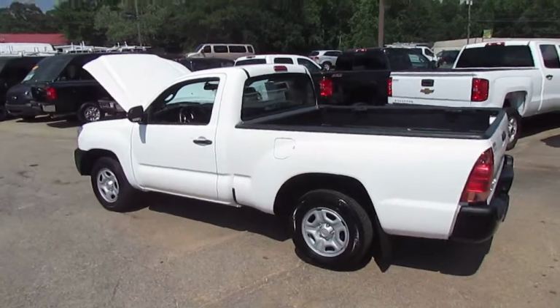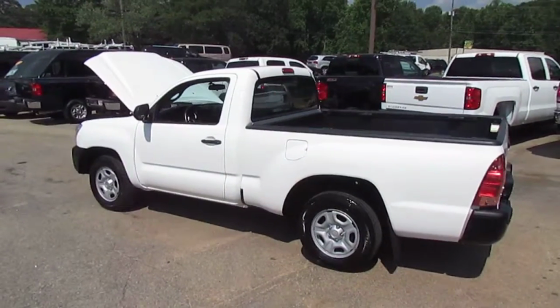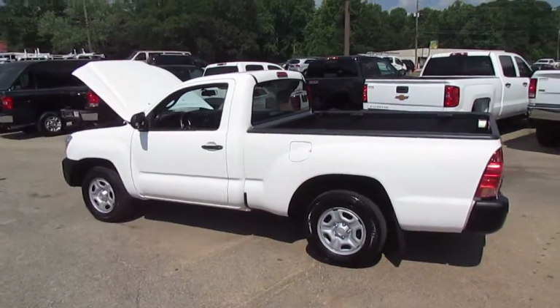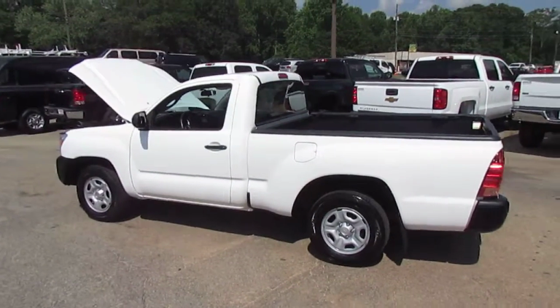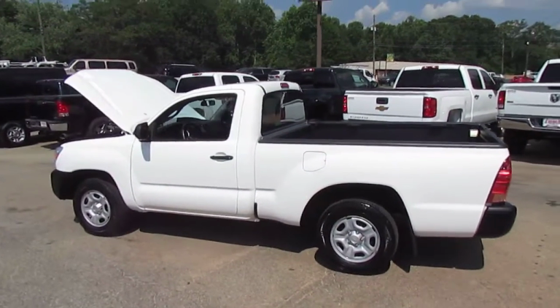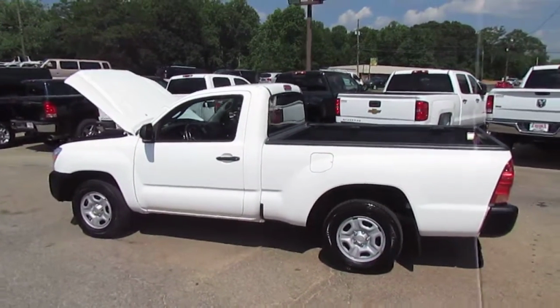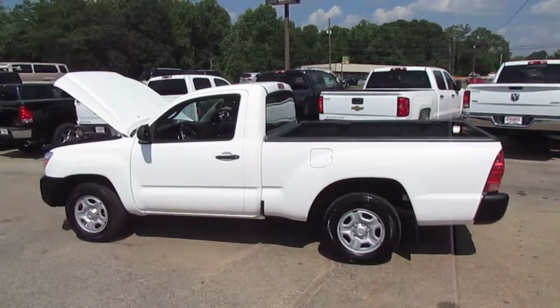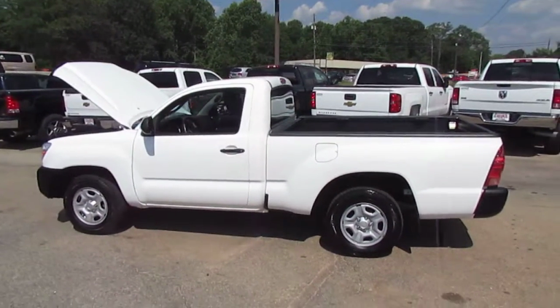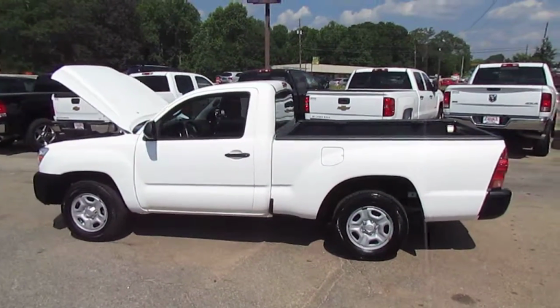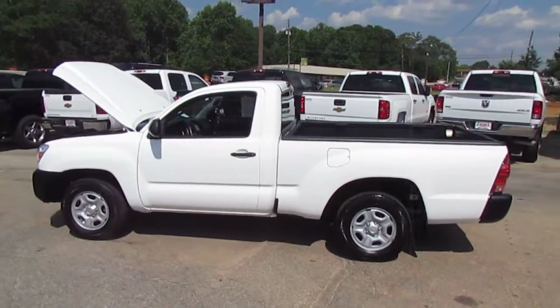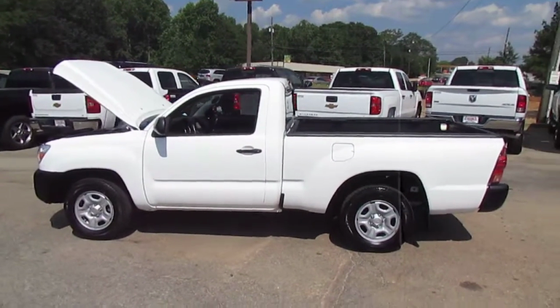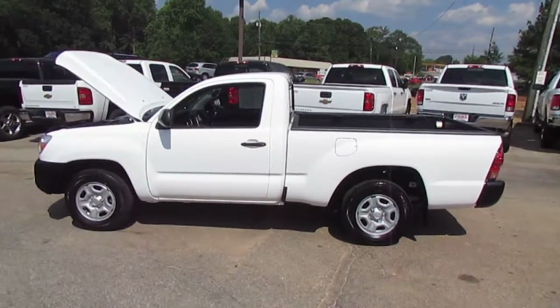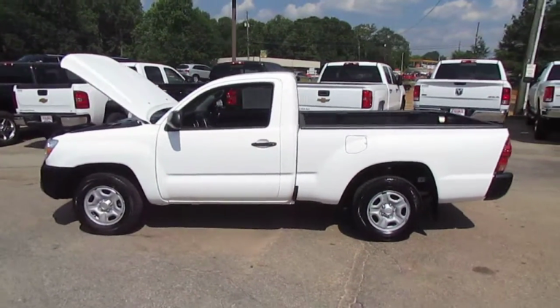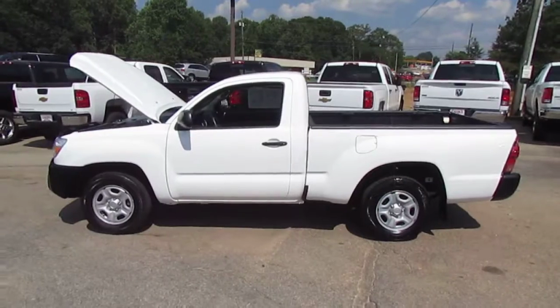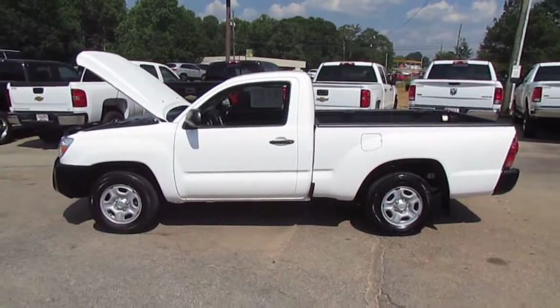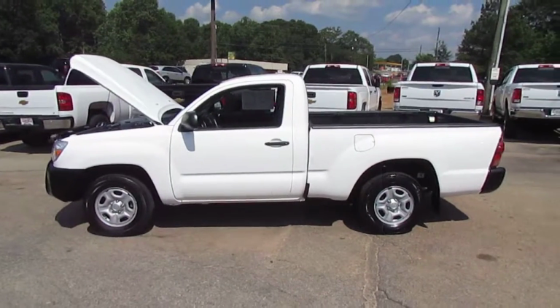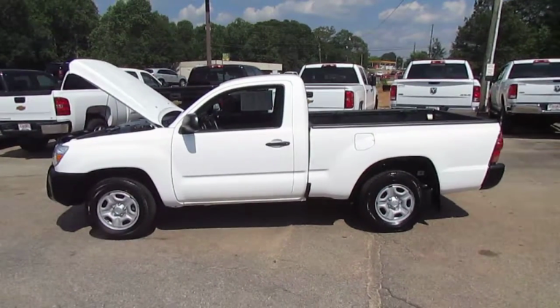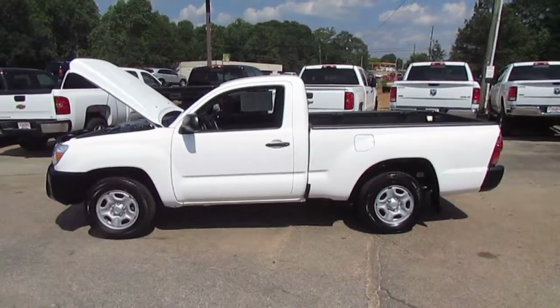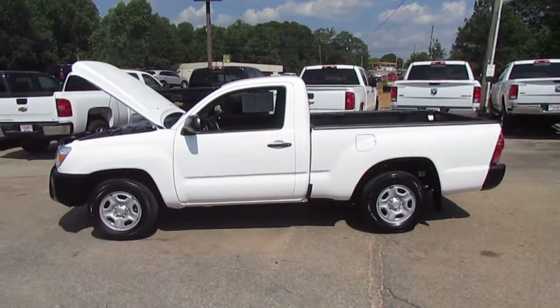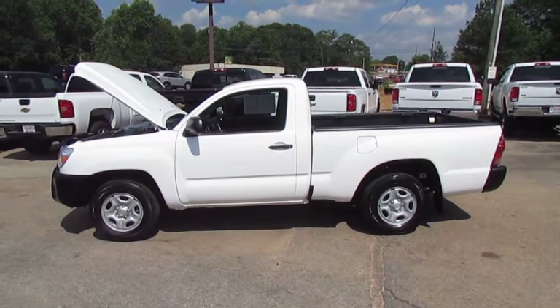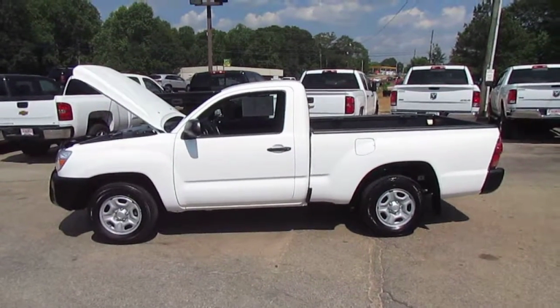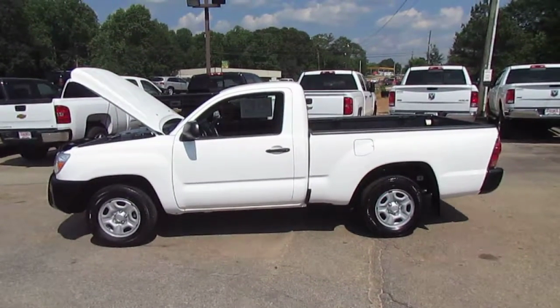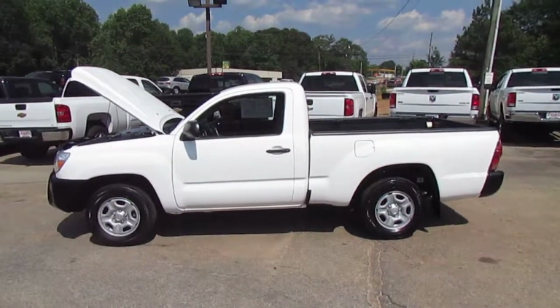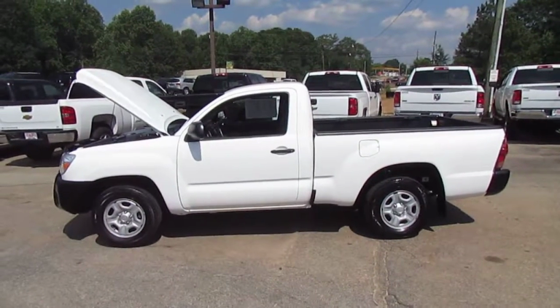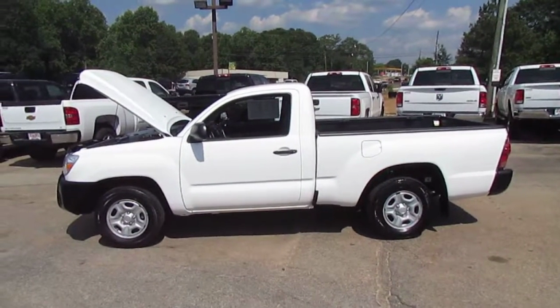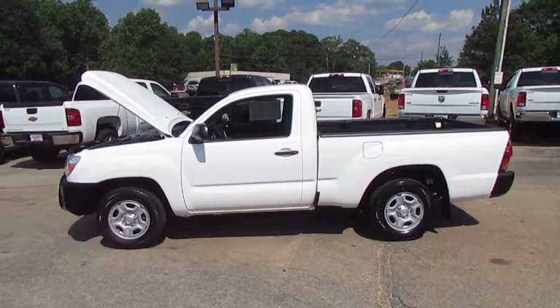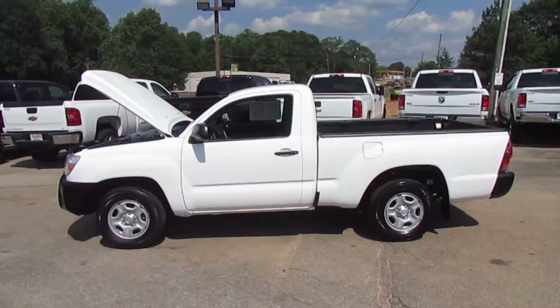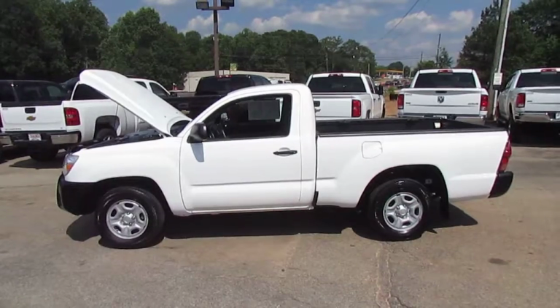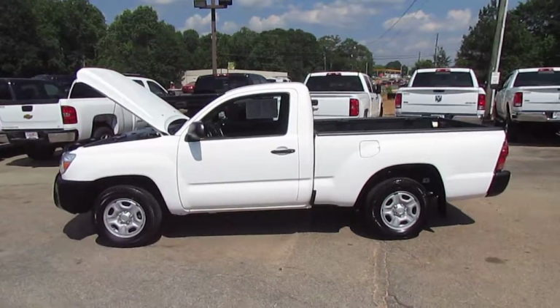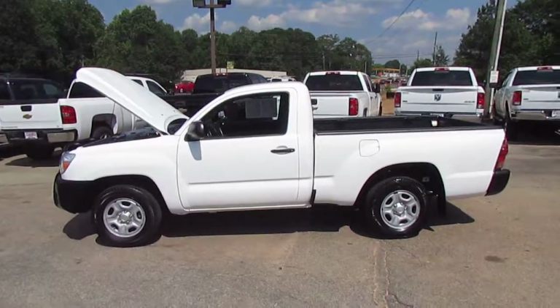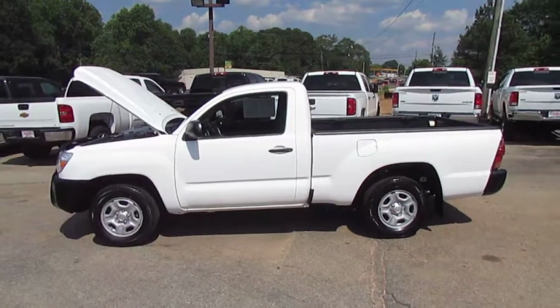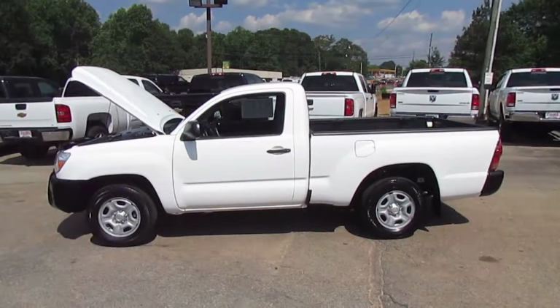Come on down to 5000 Nelson Brogdon Boulevard in Sugar Hill, Georgia. Check out our full inventory at jwtrucks.com, and make sure you tell them Photo Guy sent you to get your best price guaranteed.